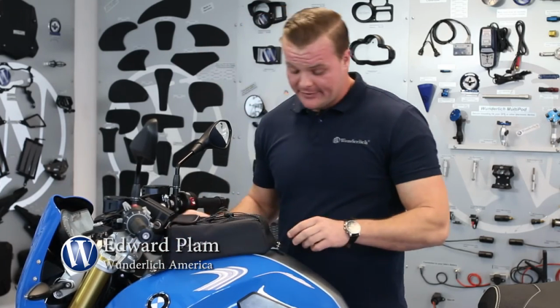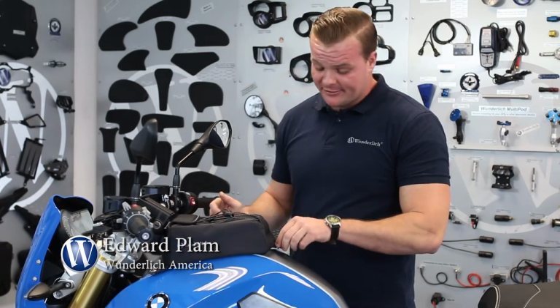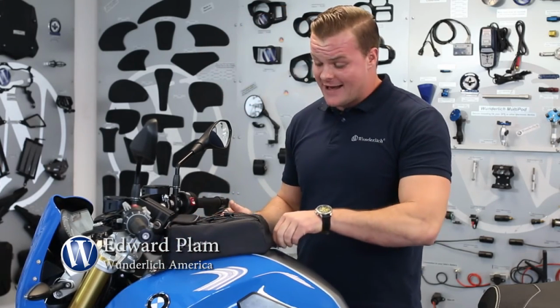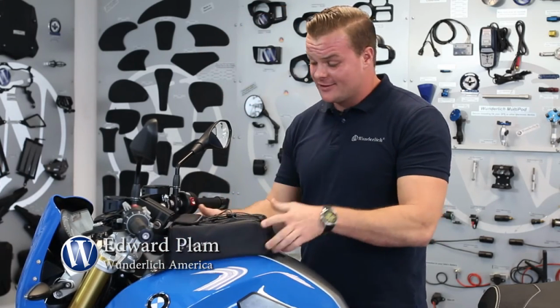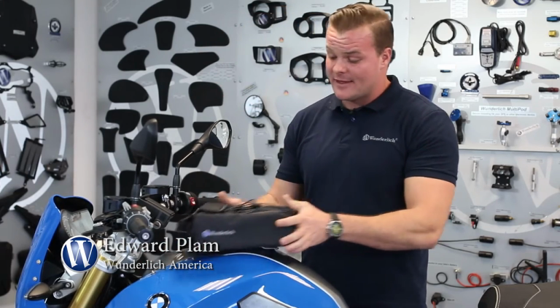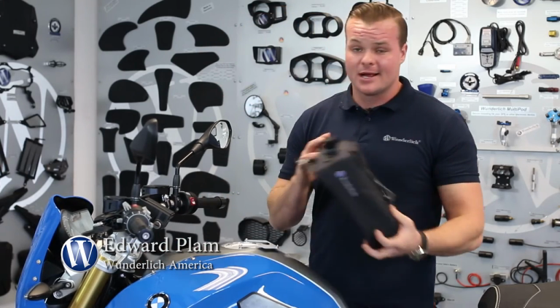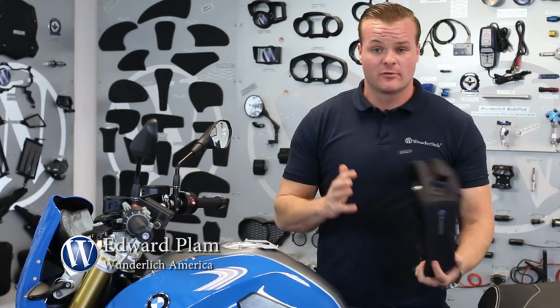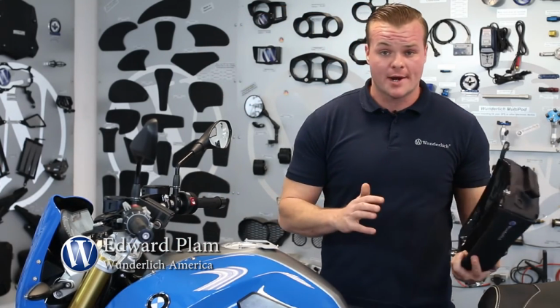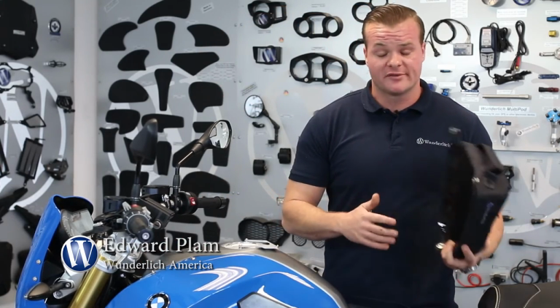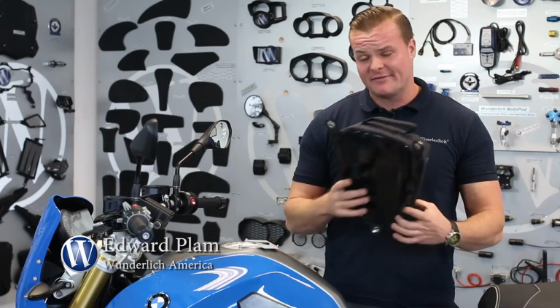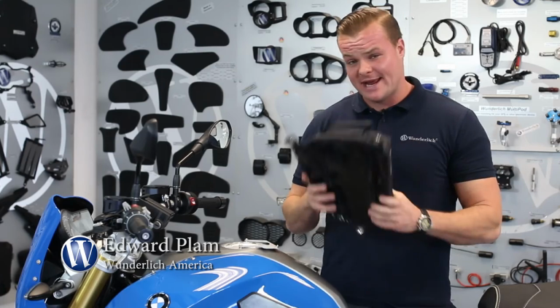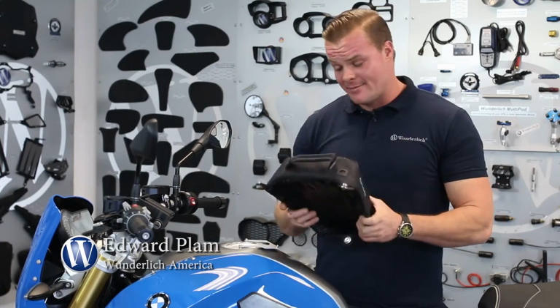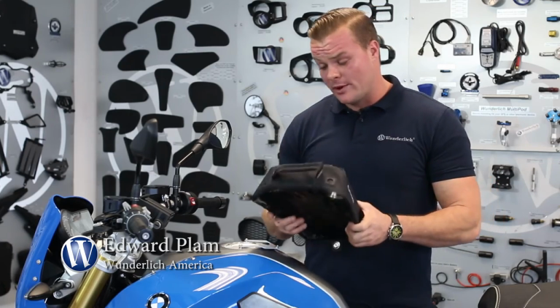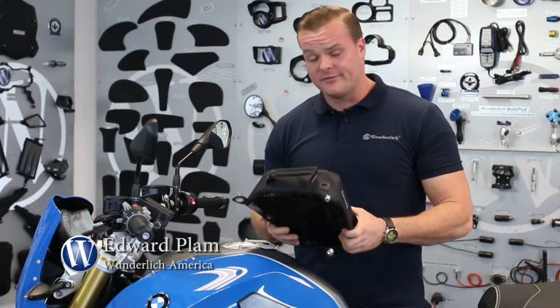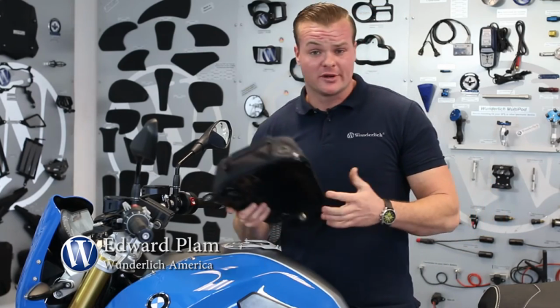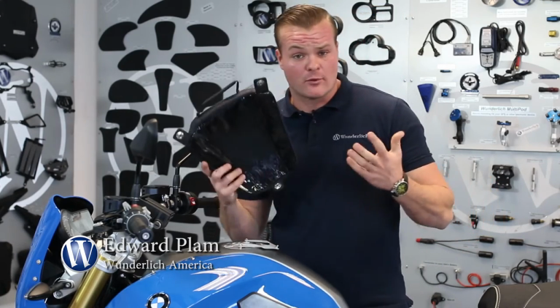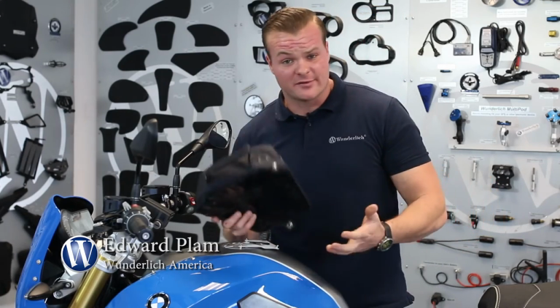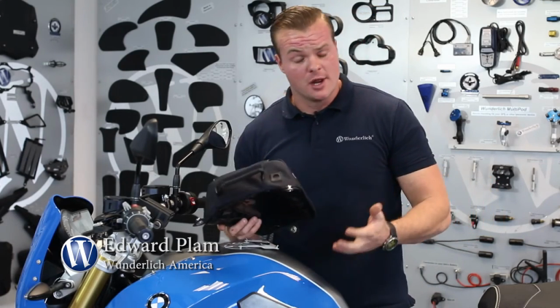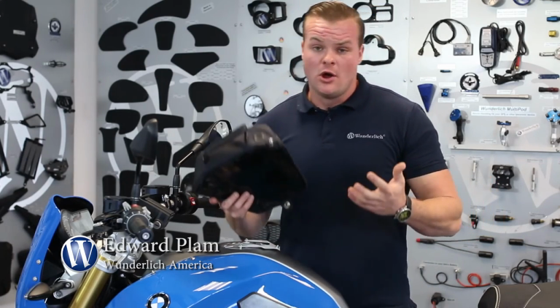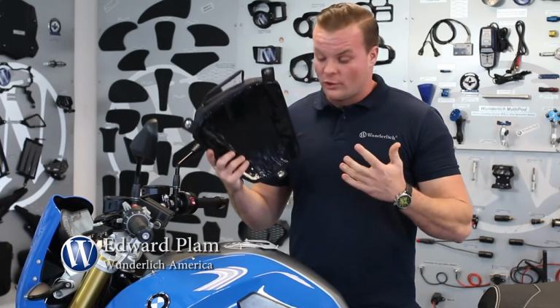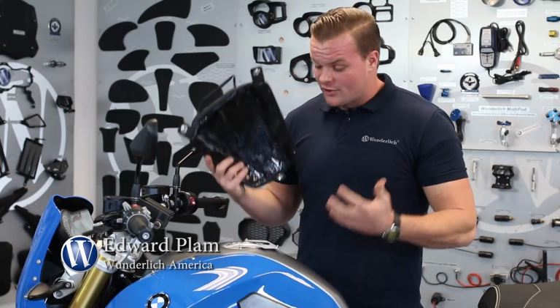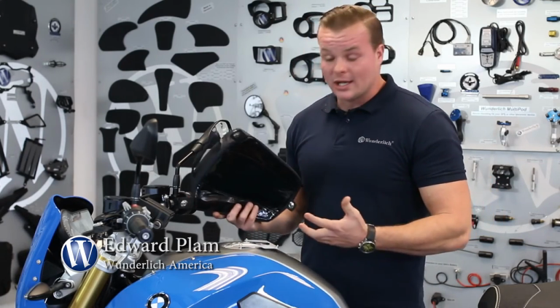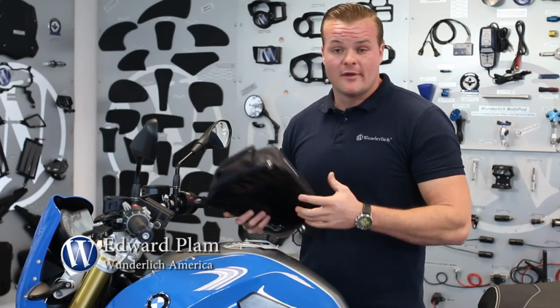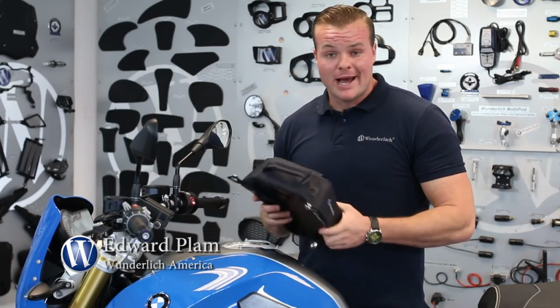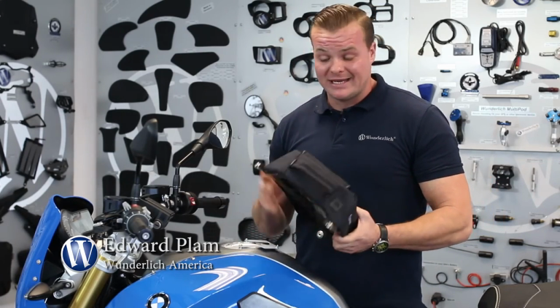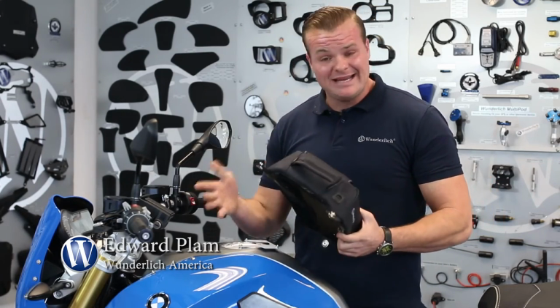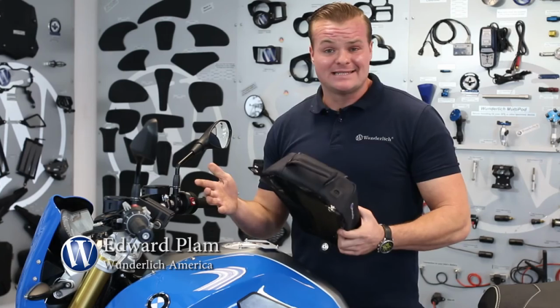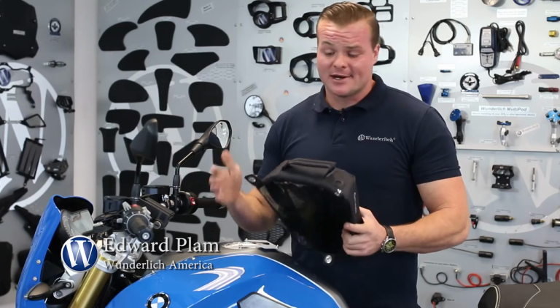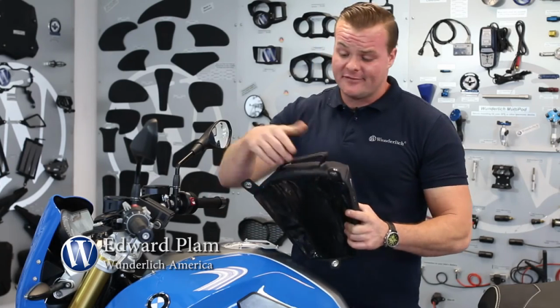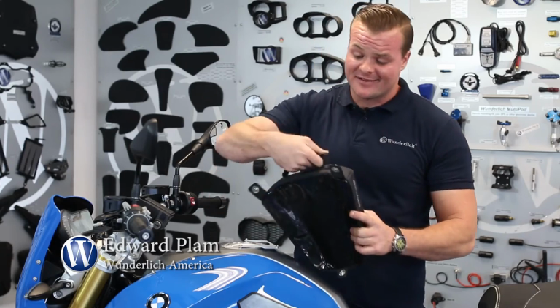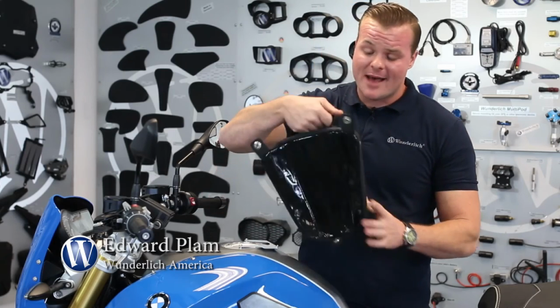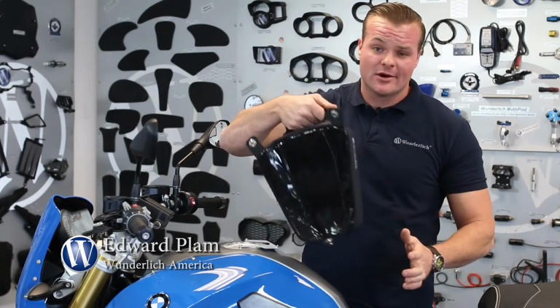If you need to take the bag with you — whether you're going inside a restaurant or just don't want to leave it on the bike — you can easily take it off. It has a grab handle so you can carry it wherever you're going.